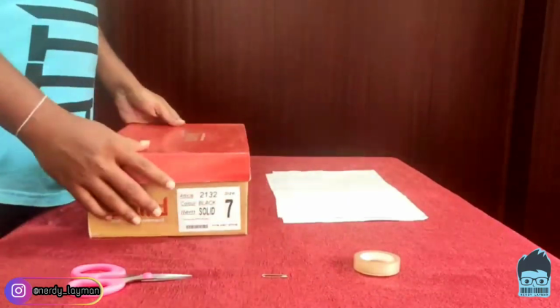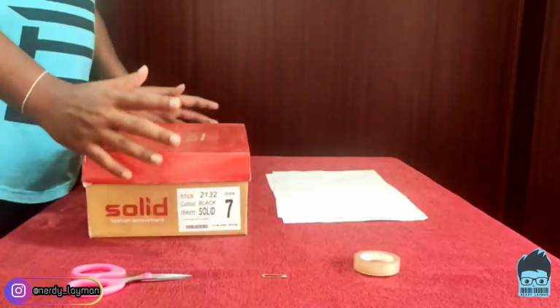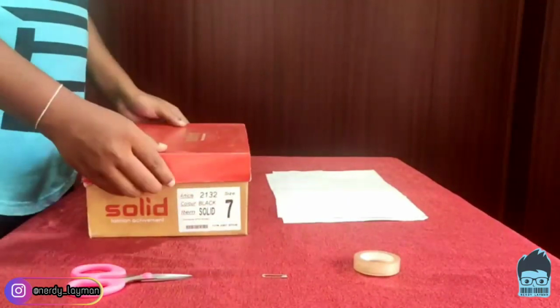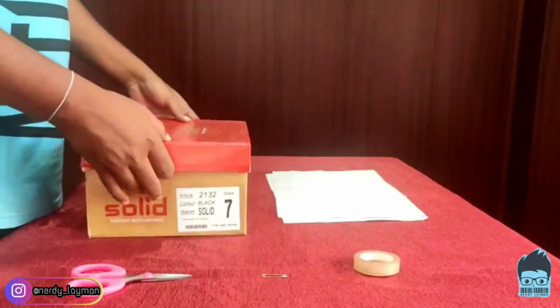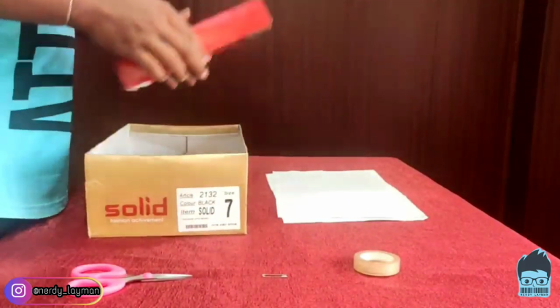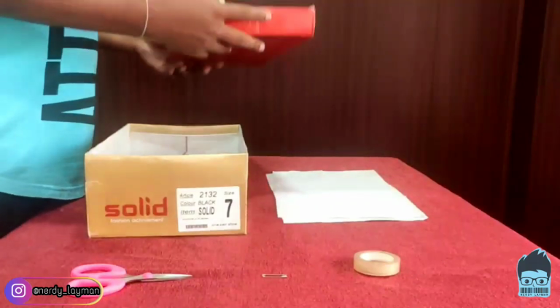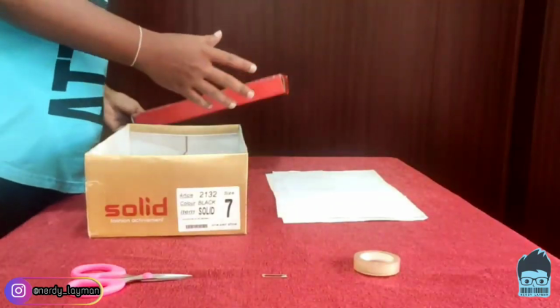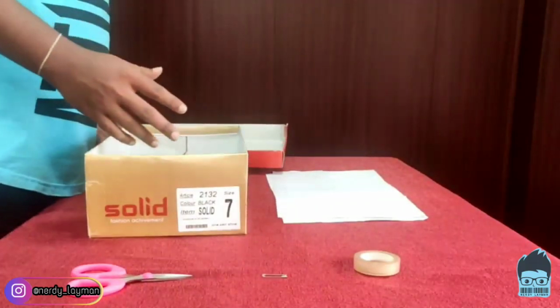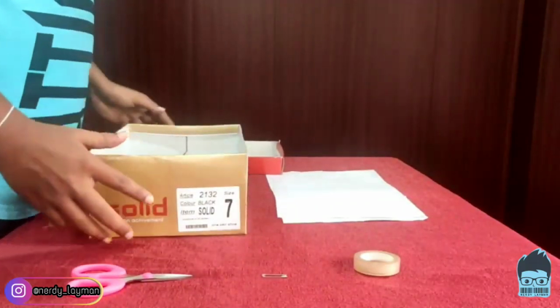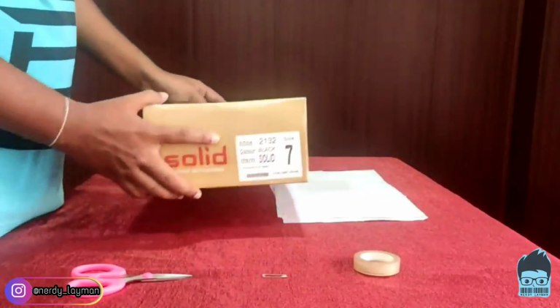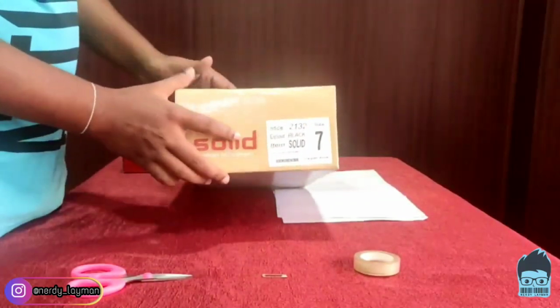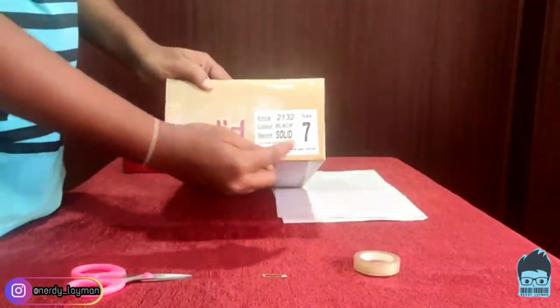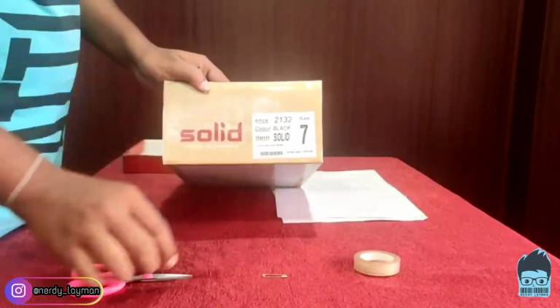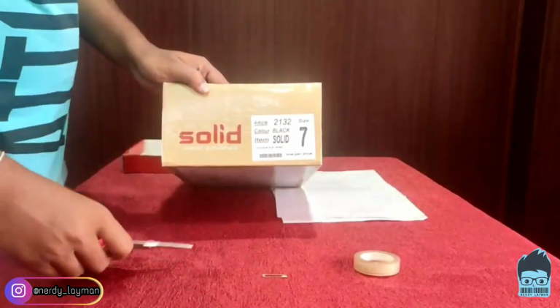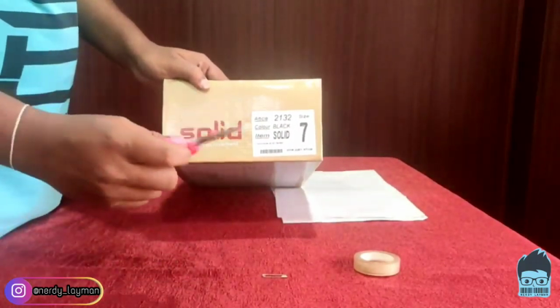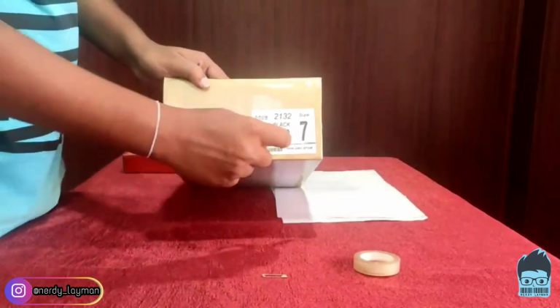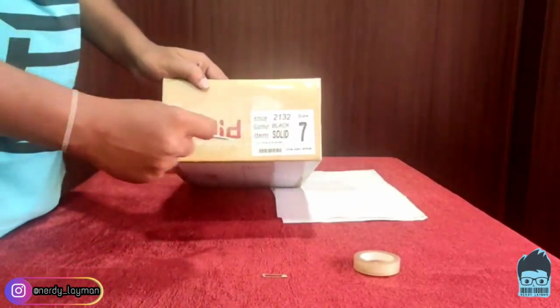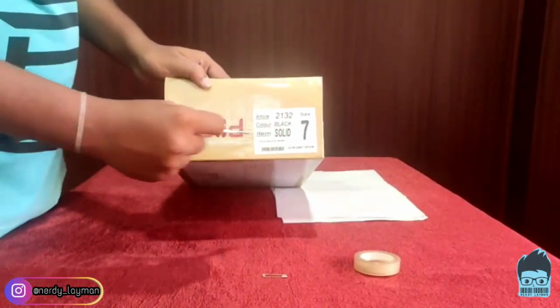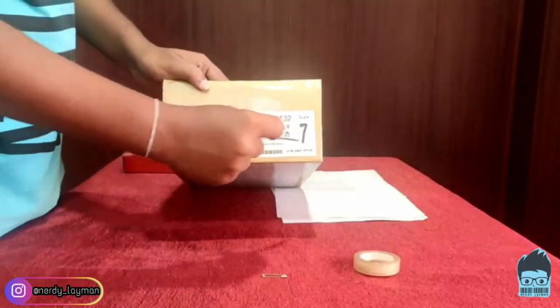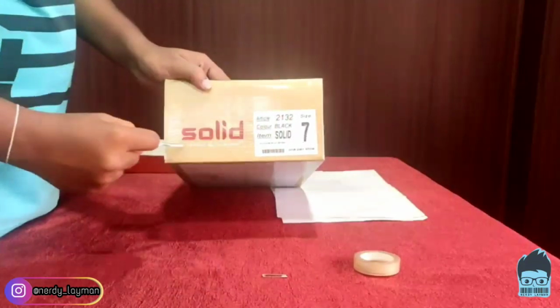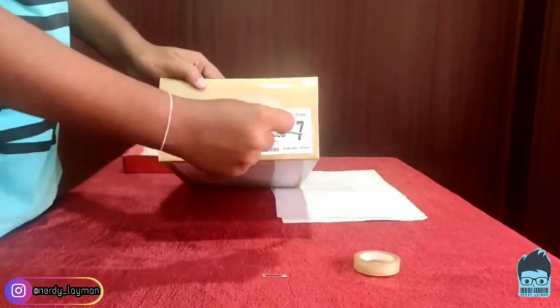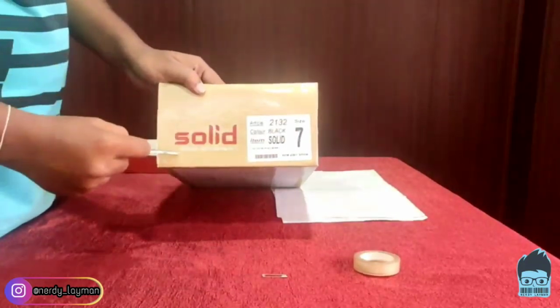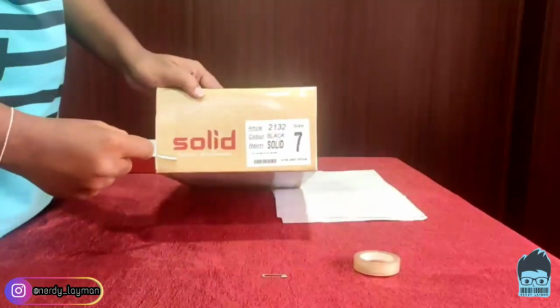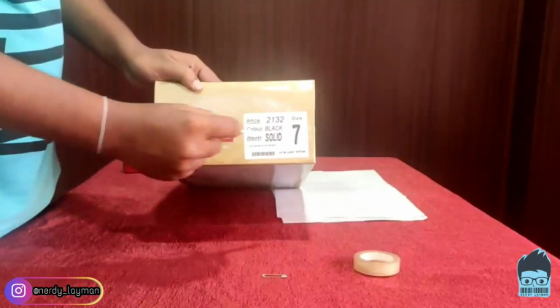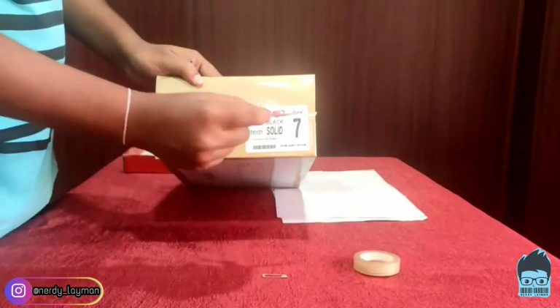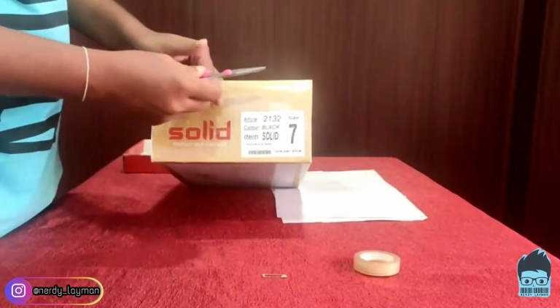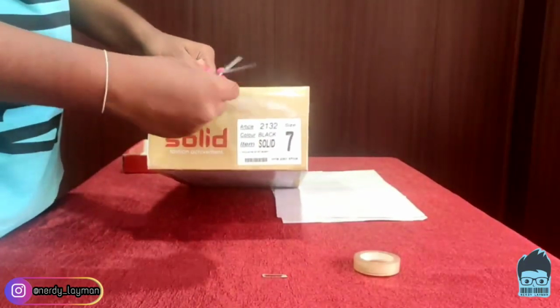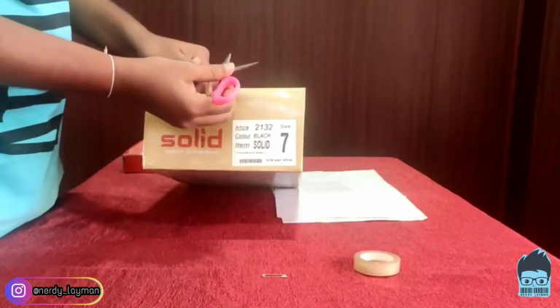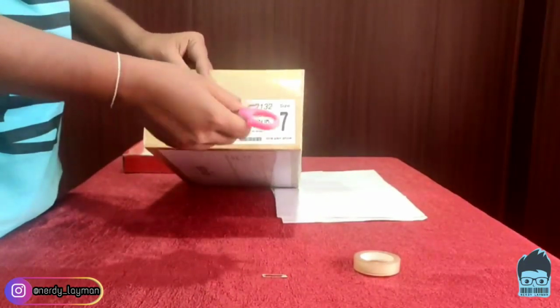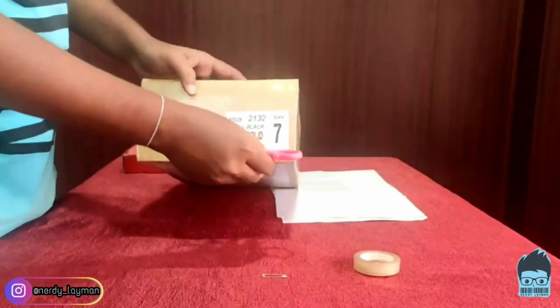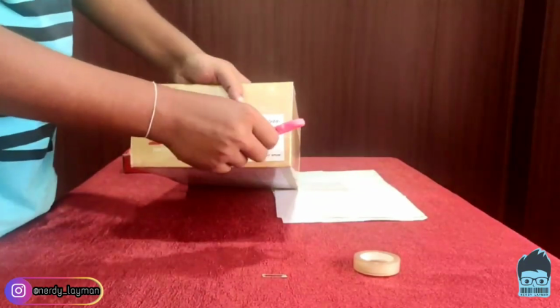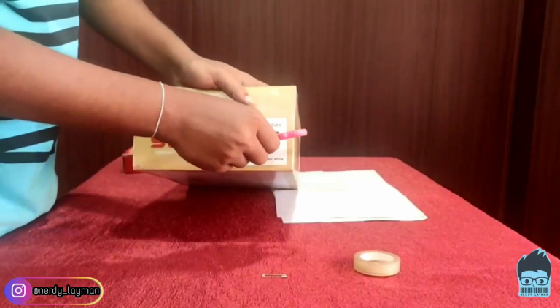So now let us open the lid and what we are going to do is make two holes using the scissors on these two sides. So let's get started.